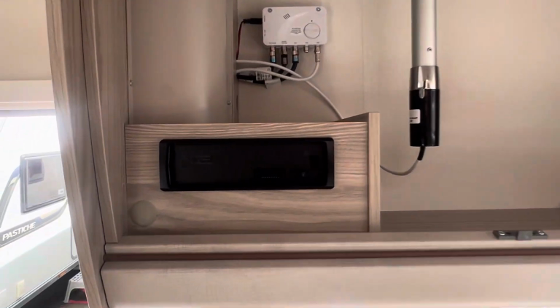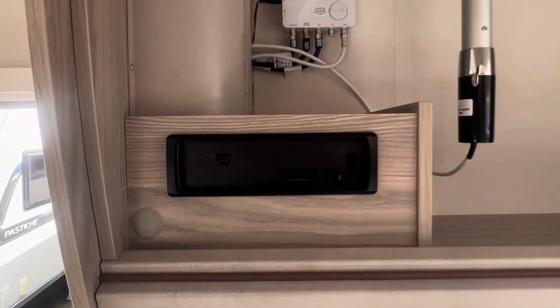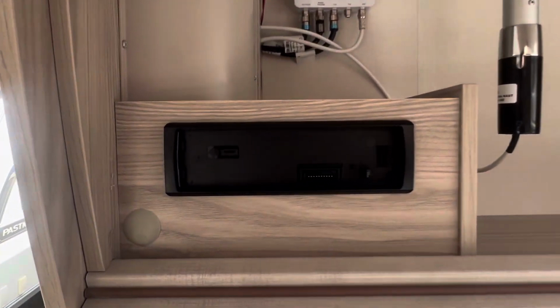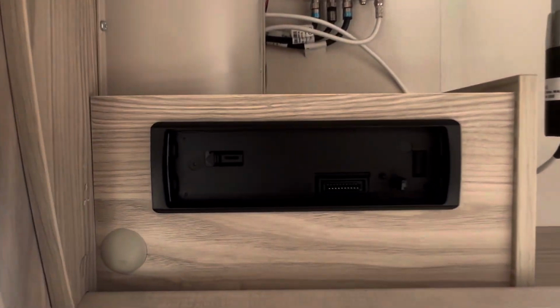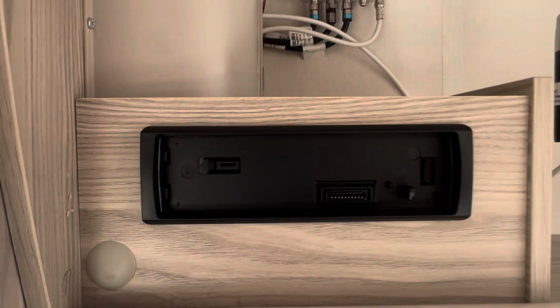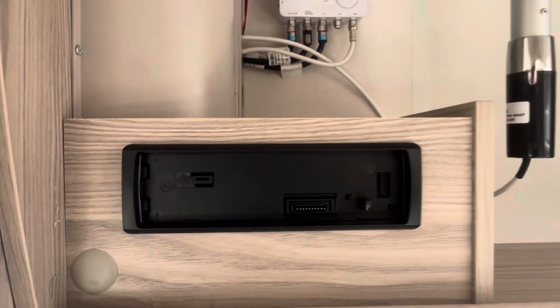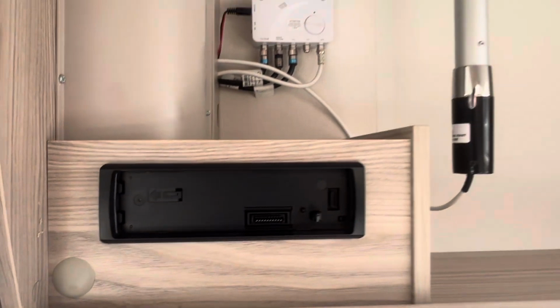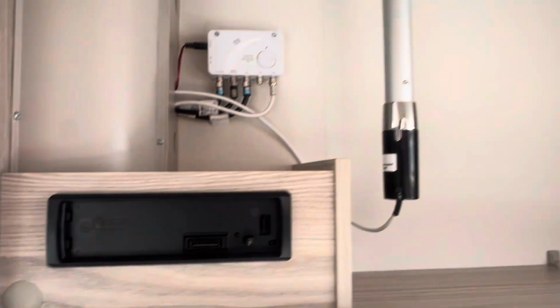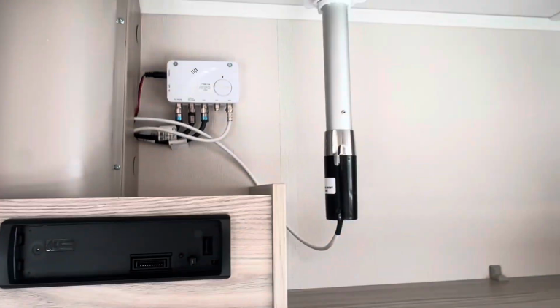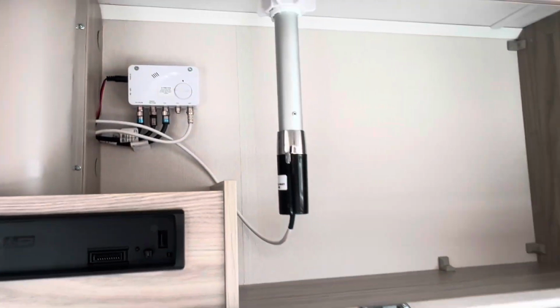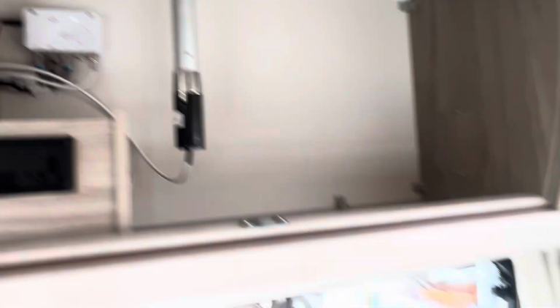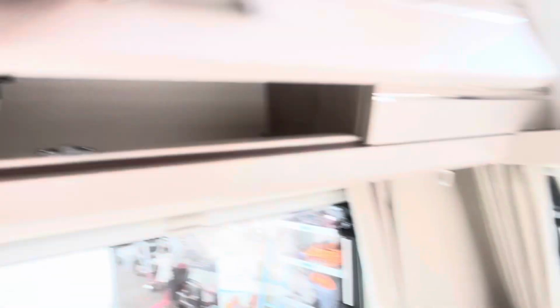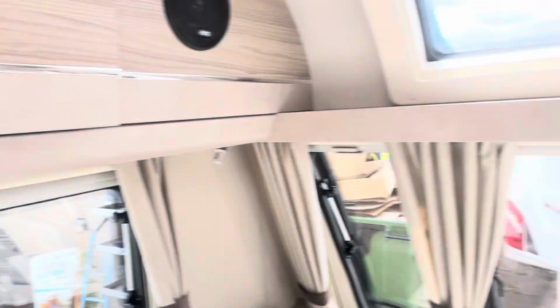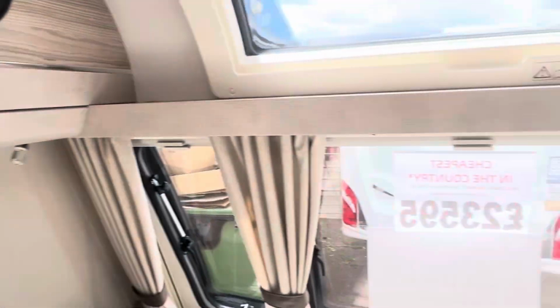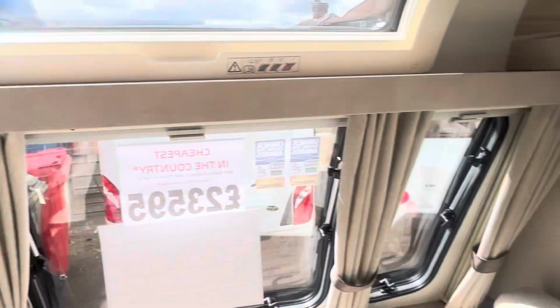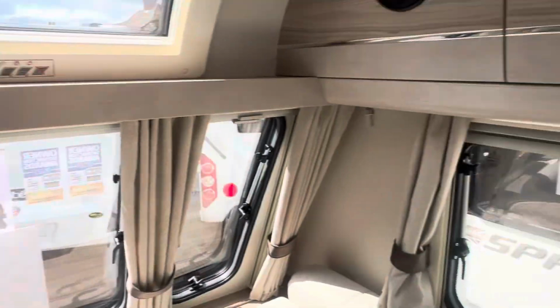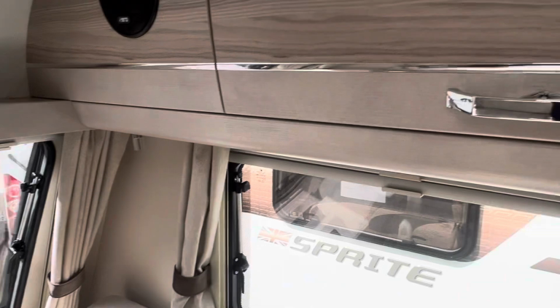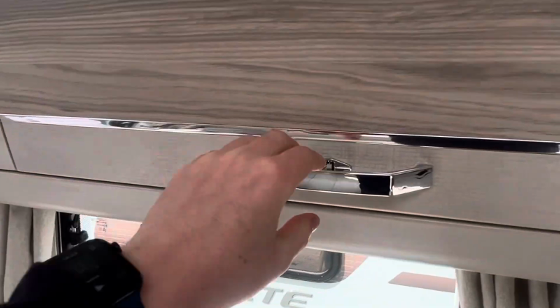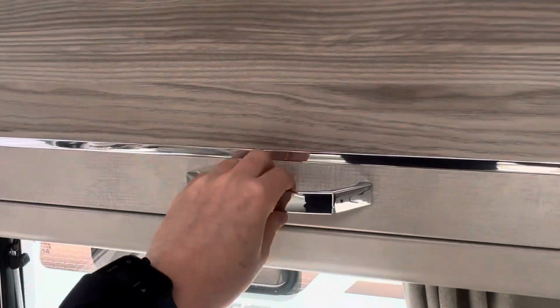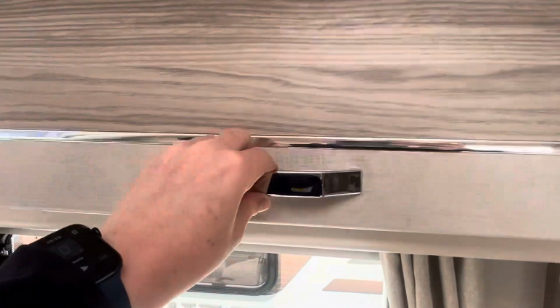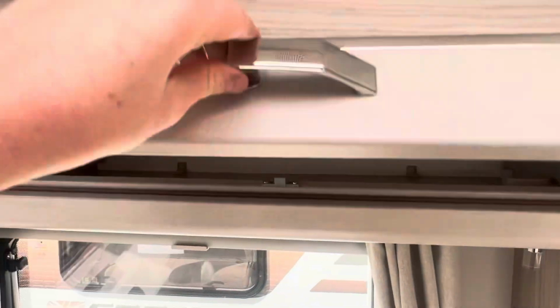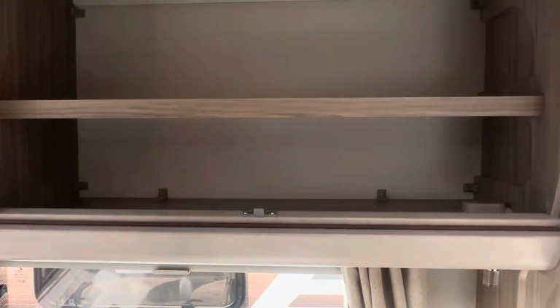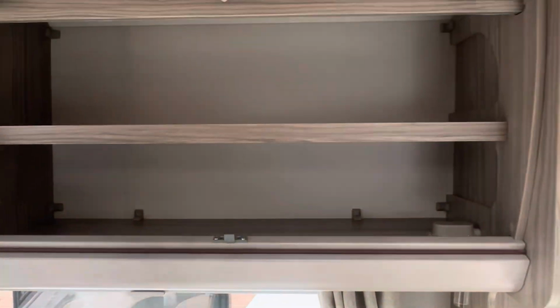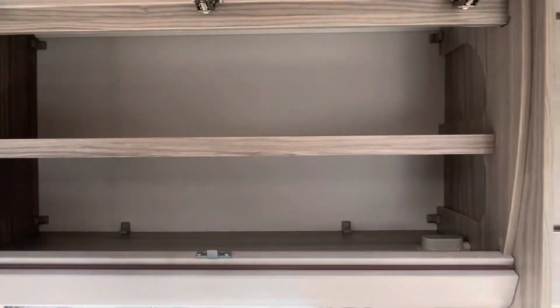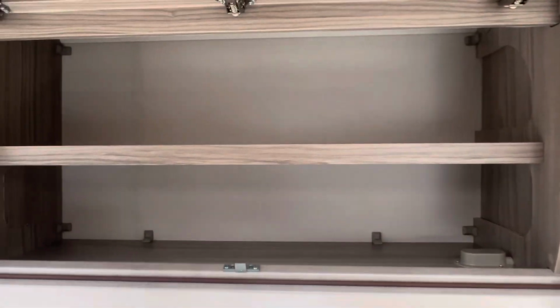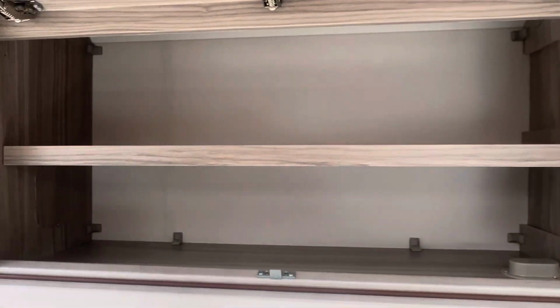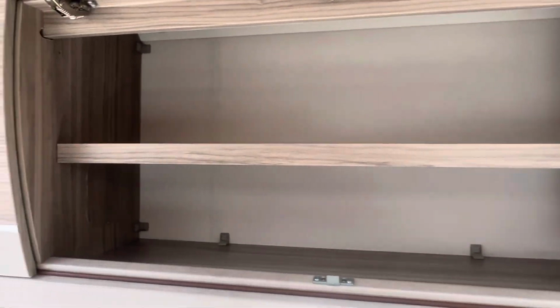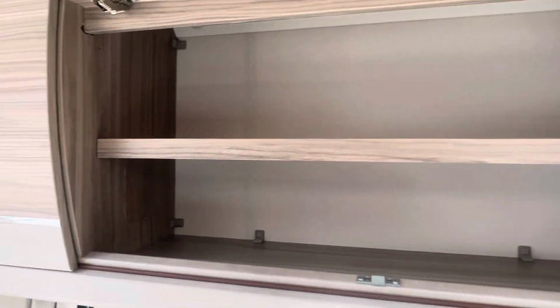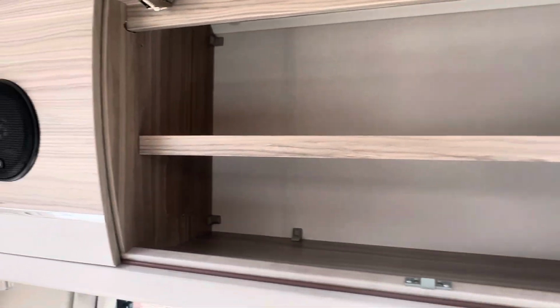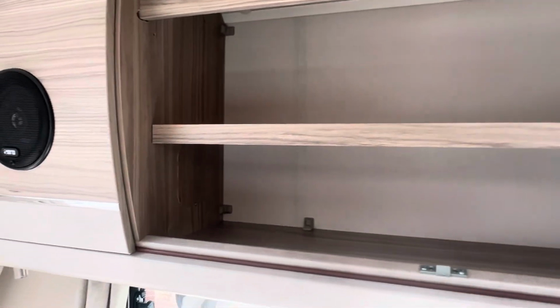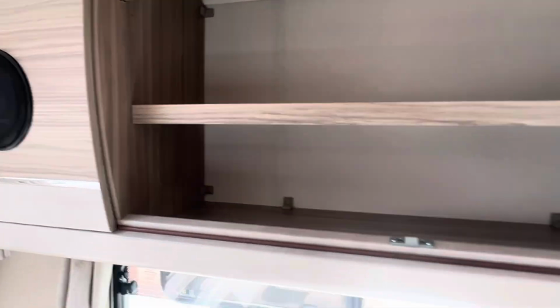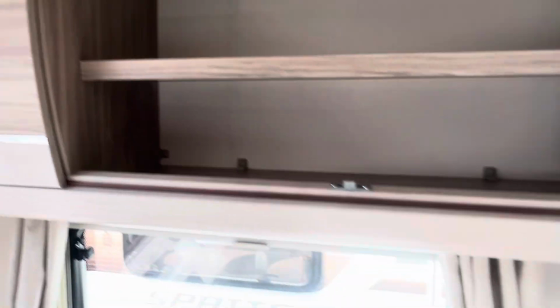Bluetooth and radio installed, TV aerial, and two overhead storage lockers with a tremendous amount of space.